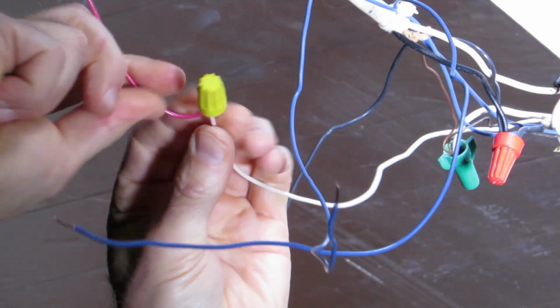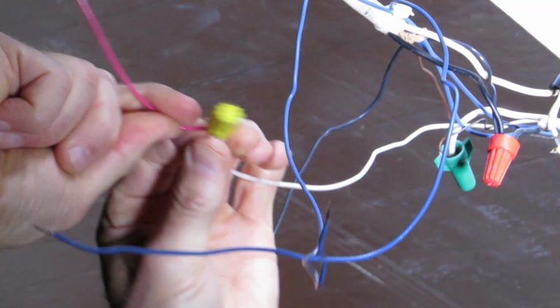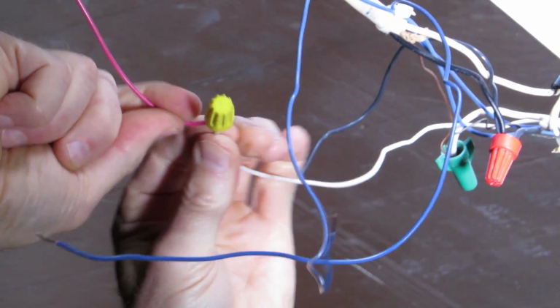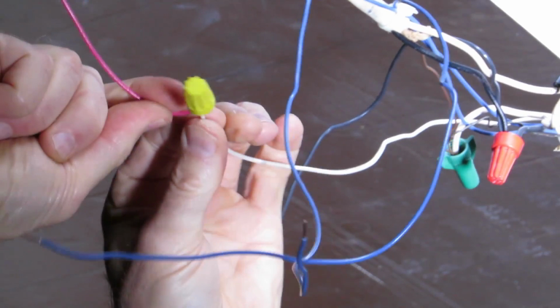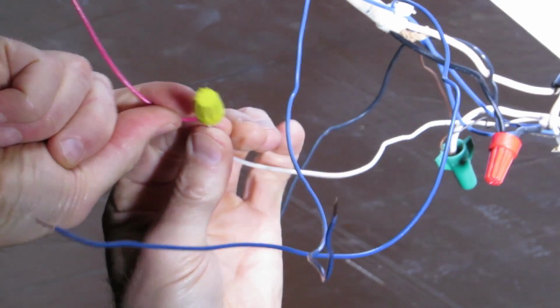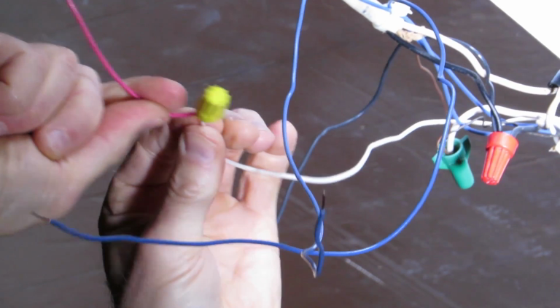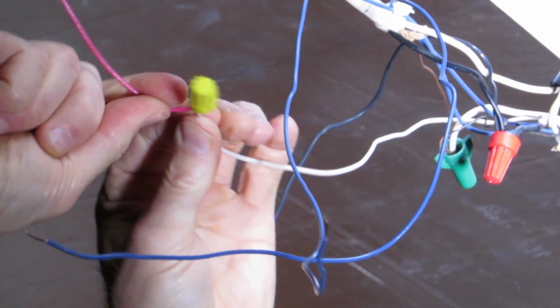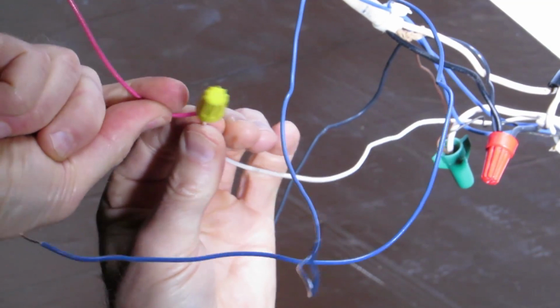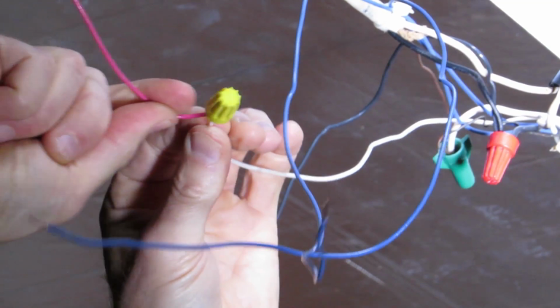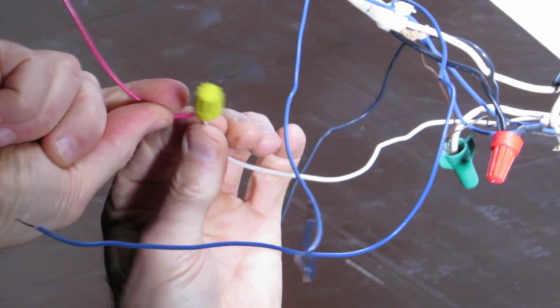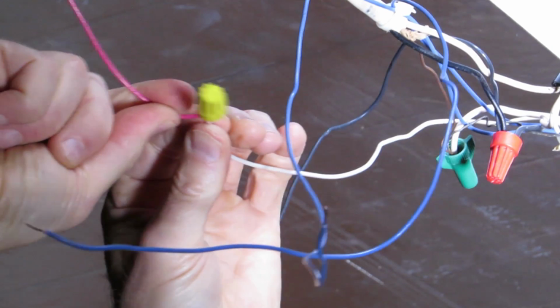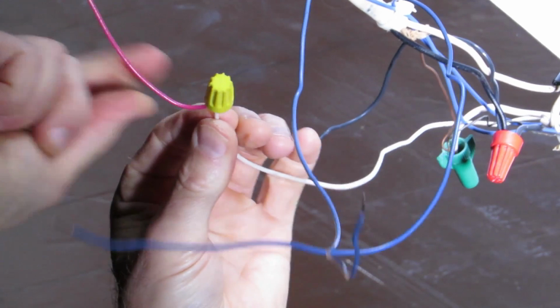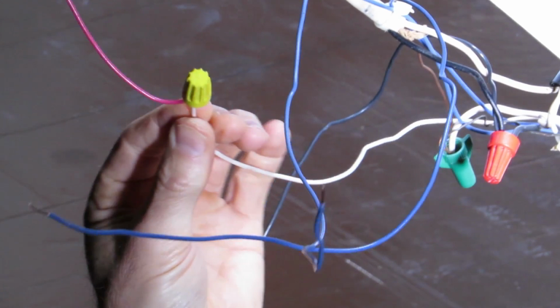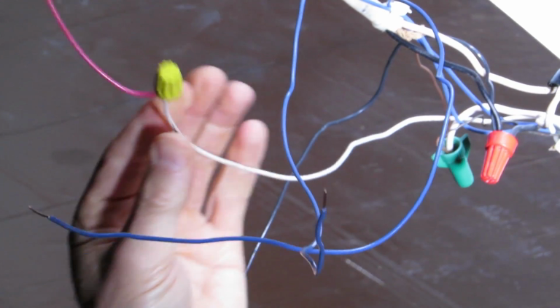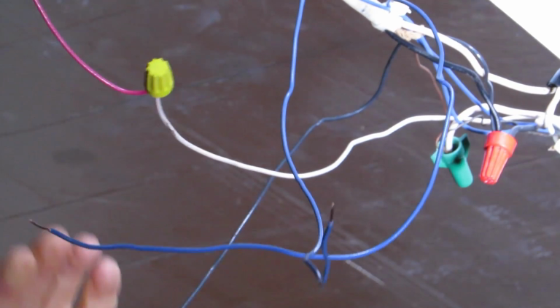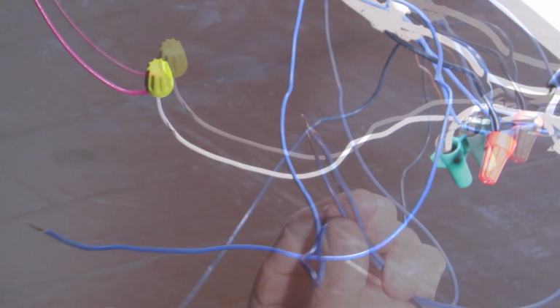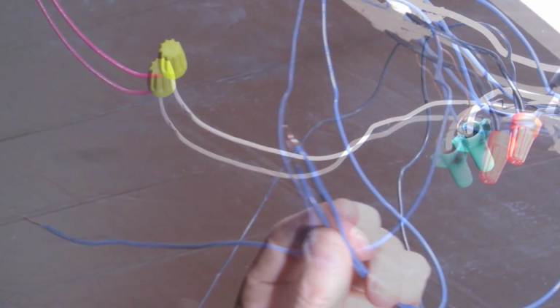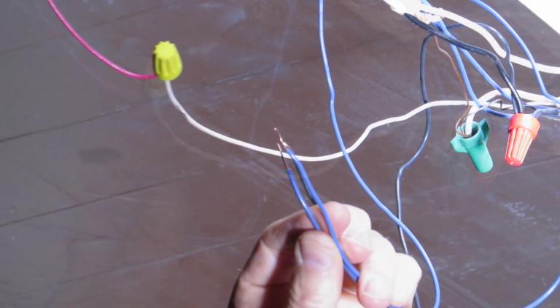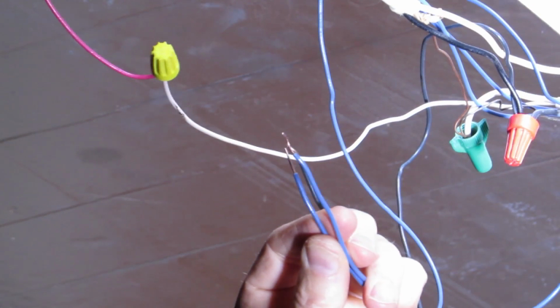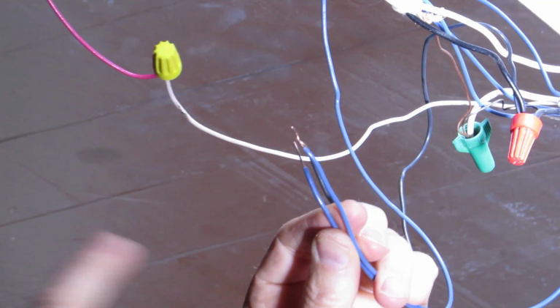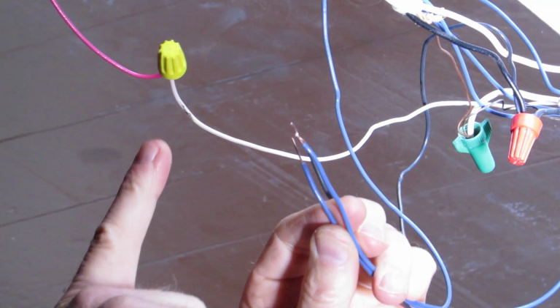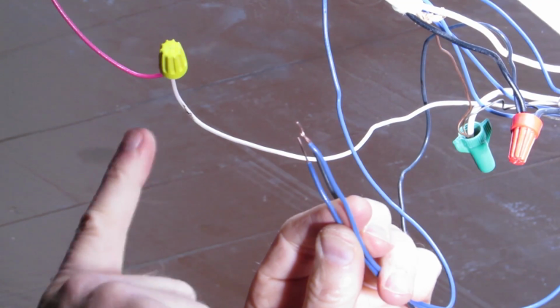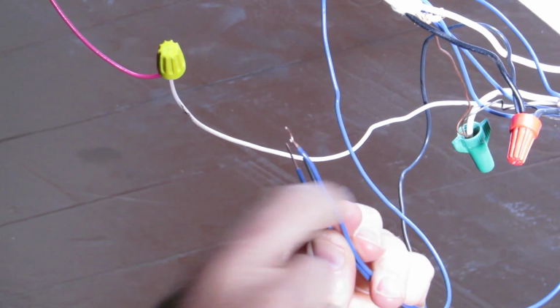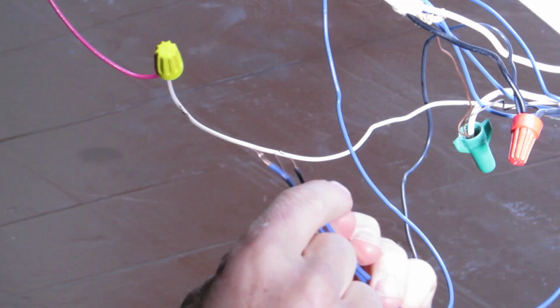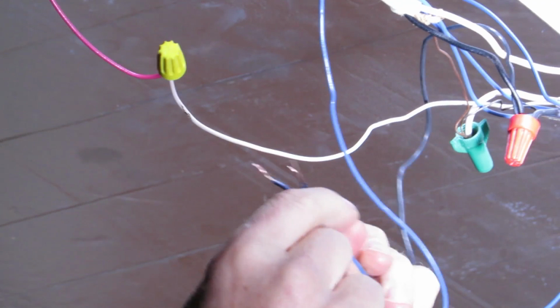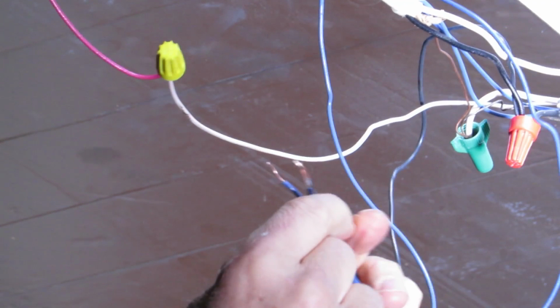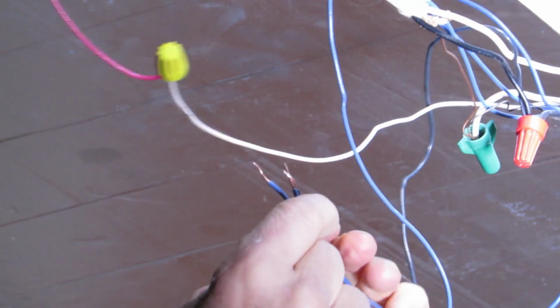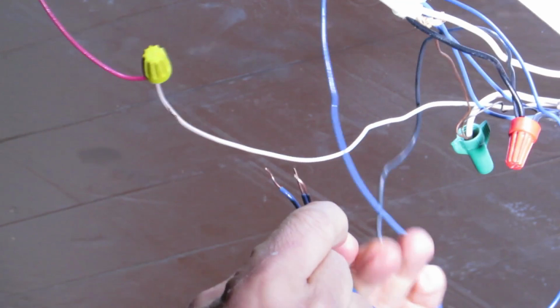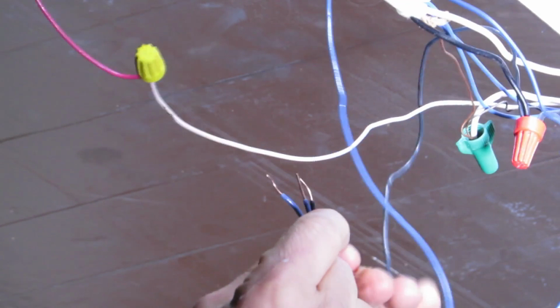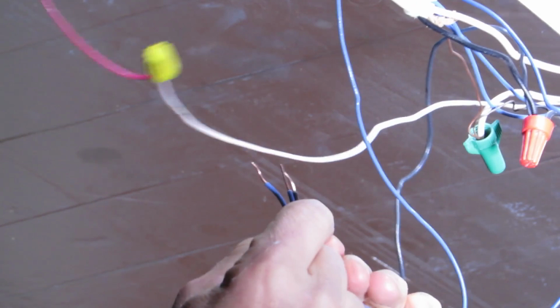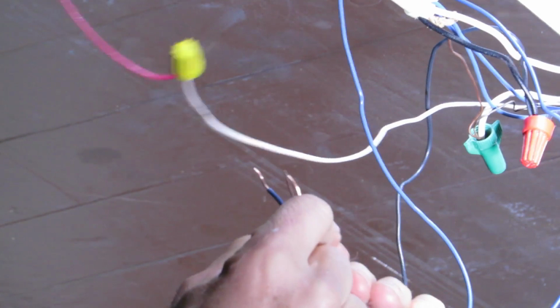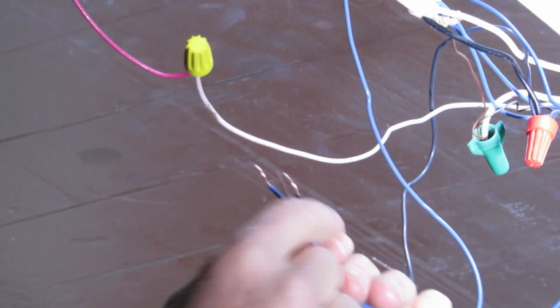You can test to see that you made a good connection by making sure the wires don't pop out. Now we're going to hook up the black and the two blues.